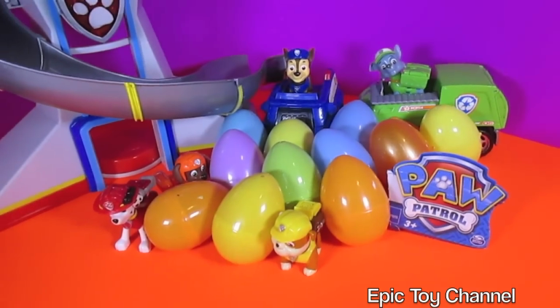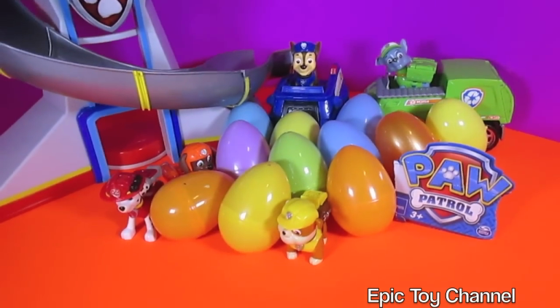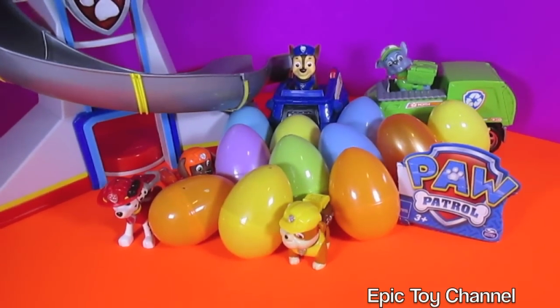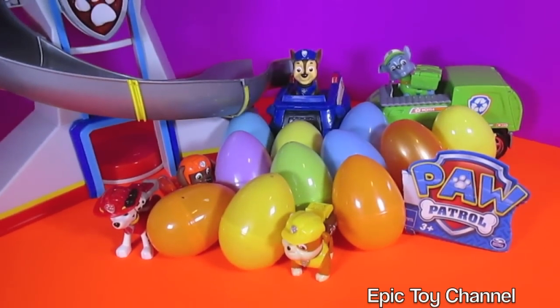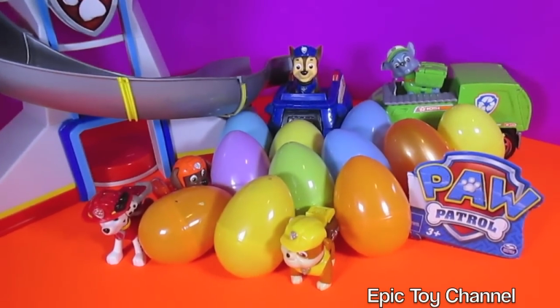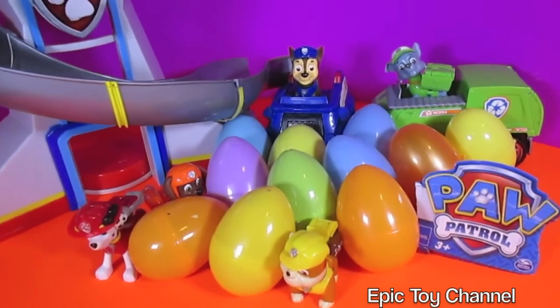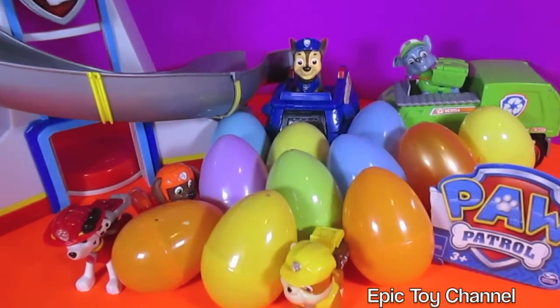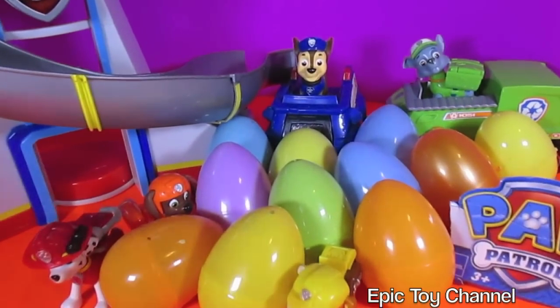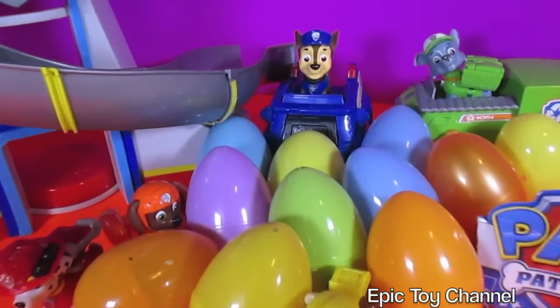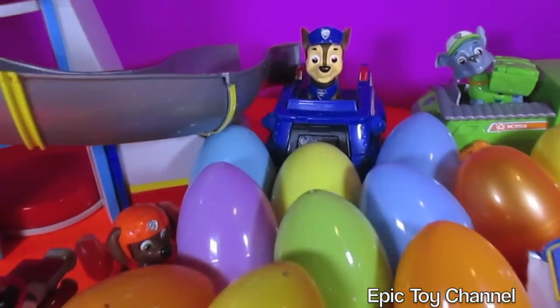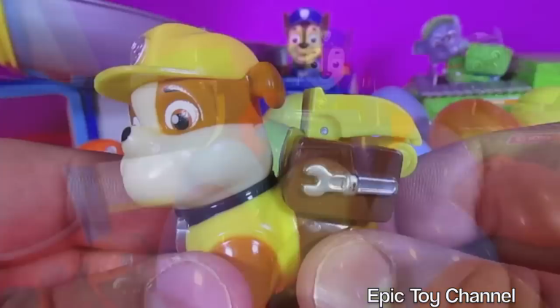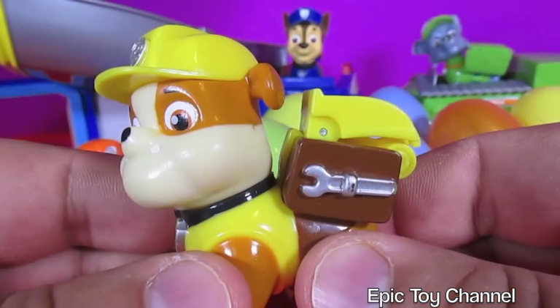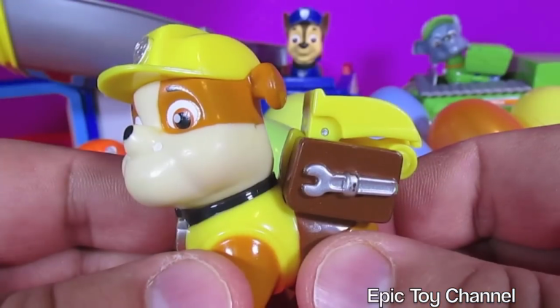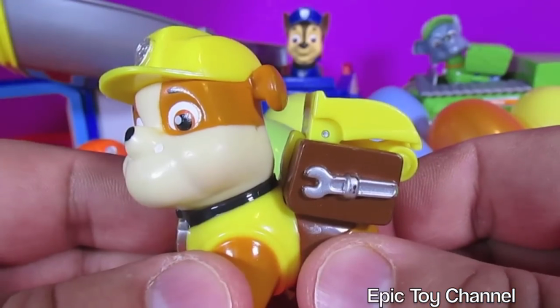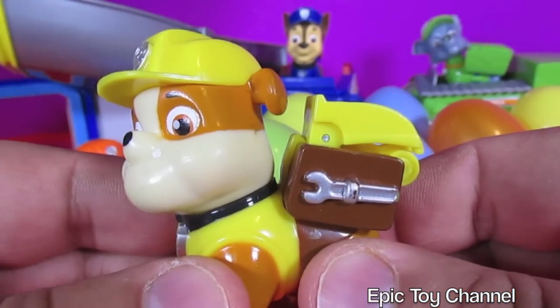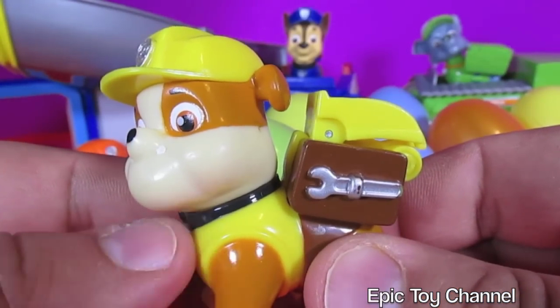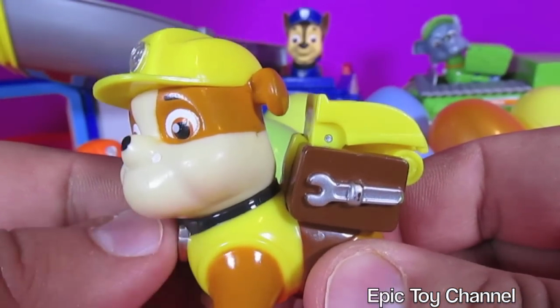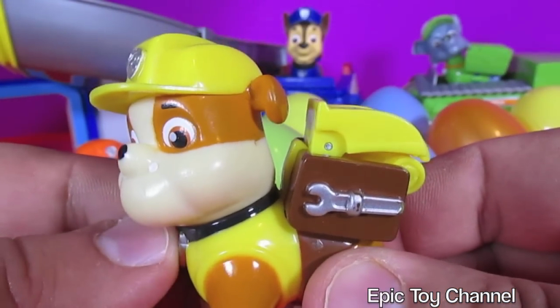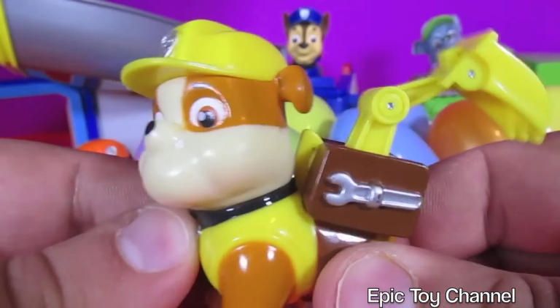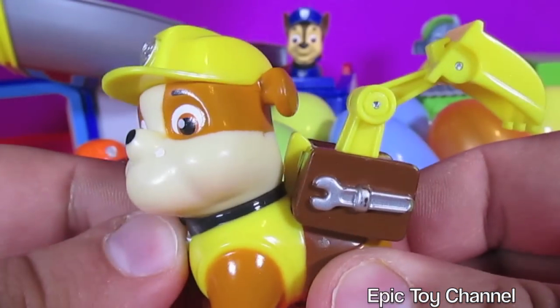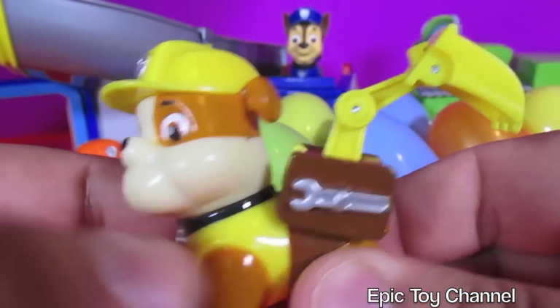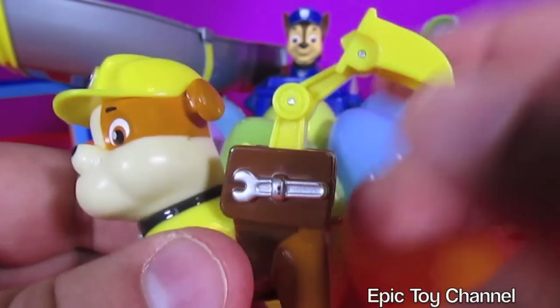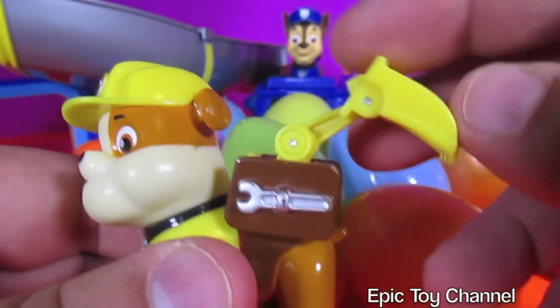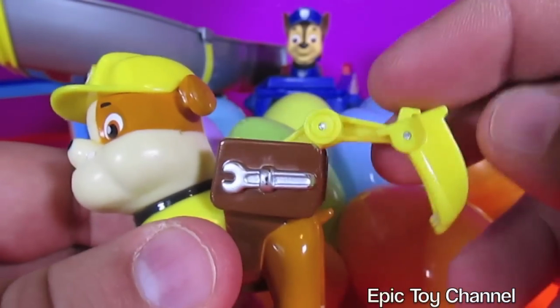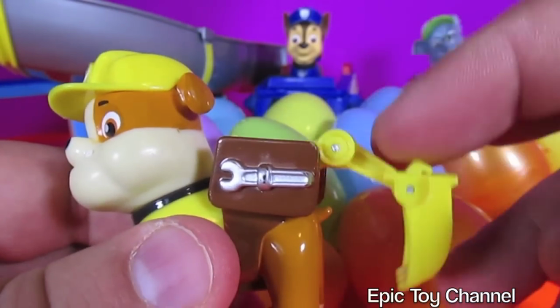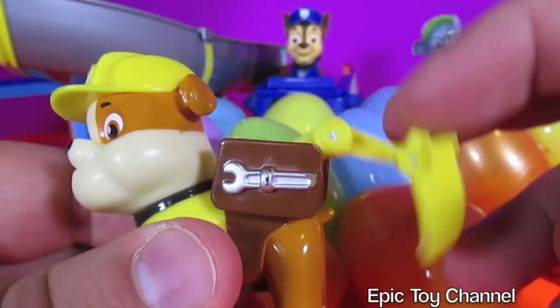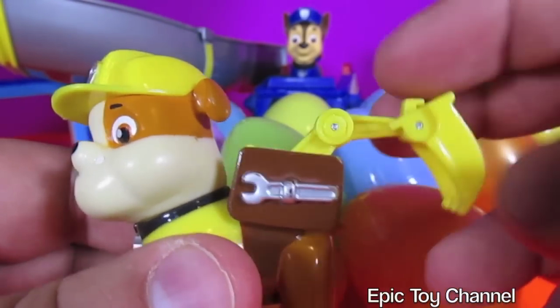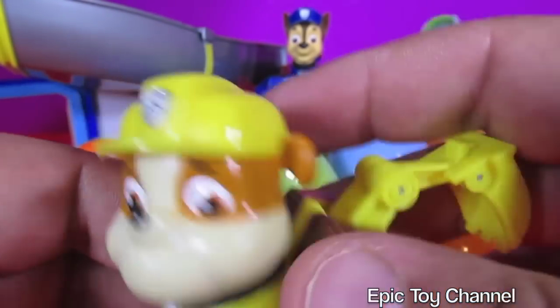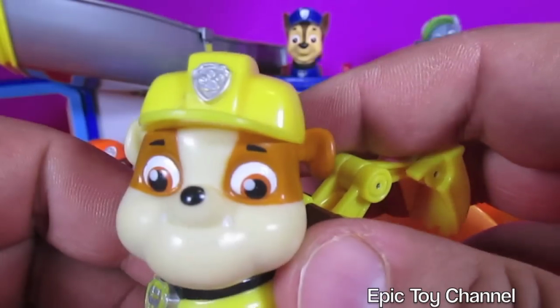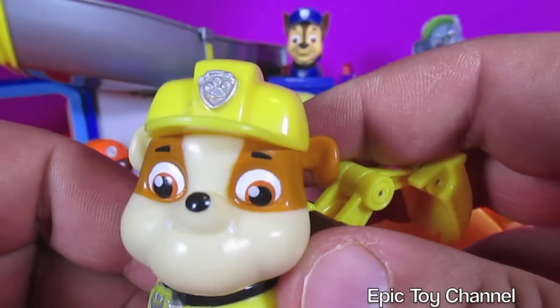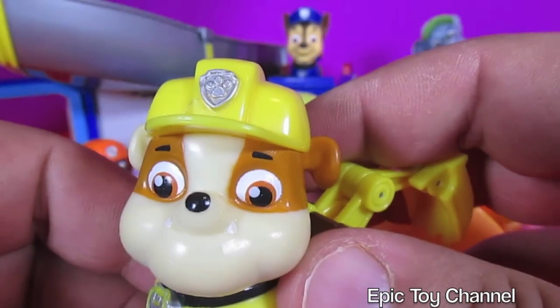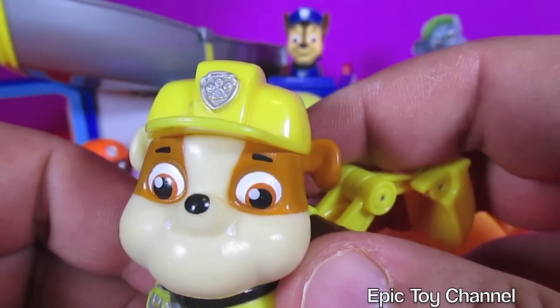Let's open up these eggs and see what's inside. Let's open Rubble's Pup Pack real quick. Dig, dig, dig, dig, dig. Oh, that's so cool.